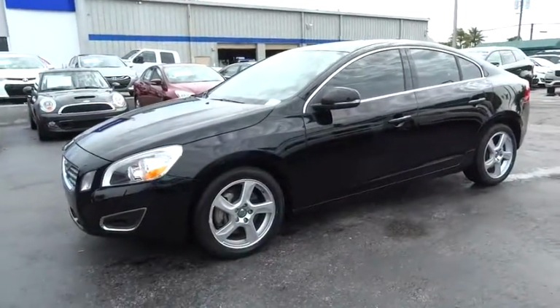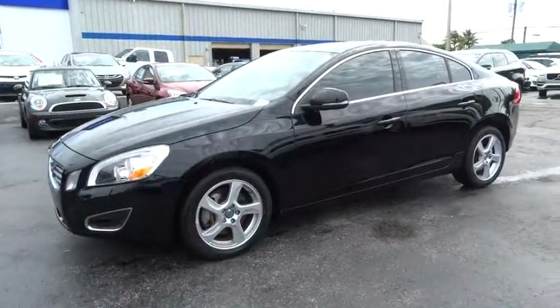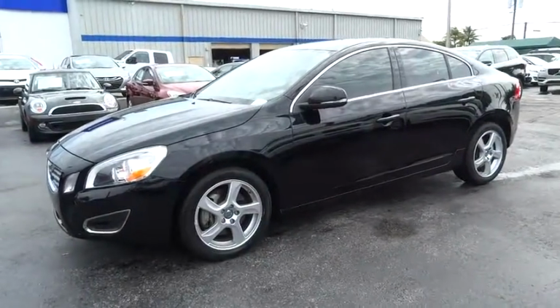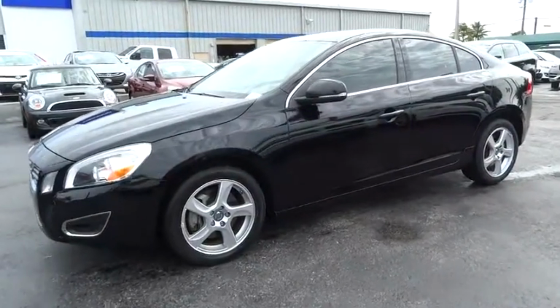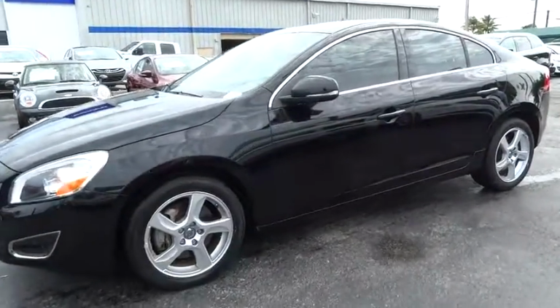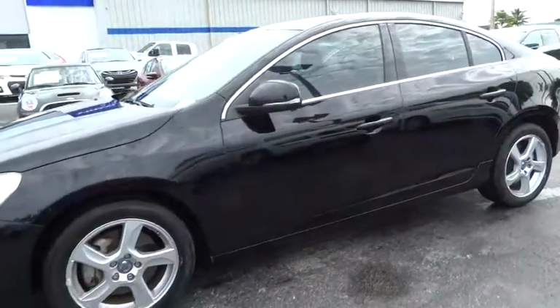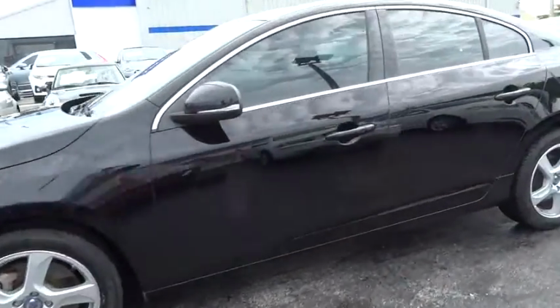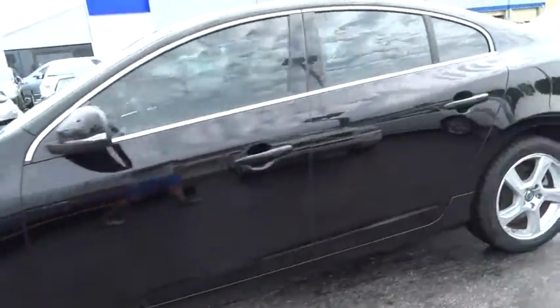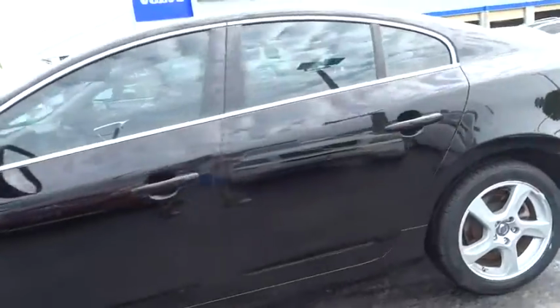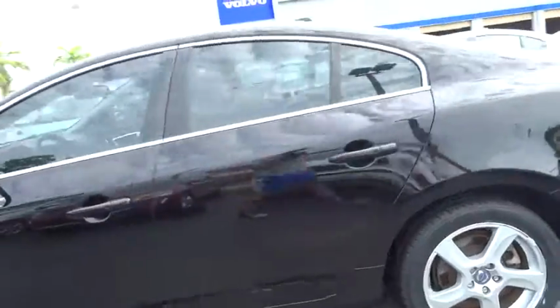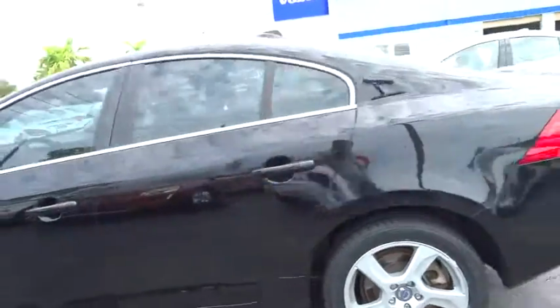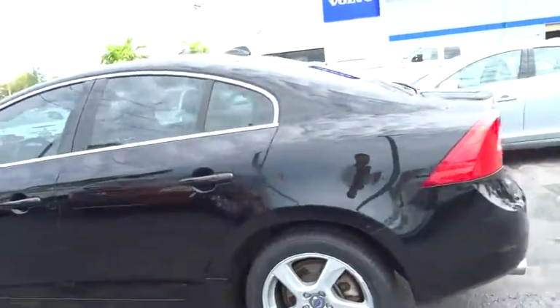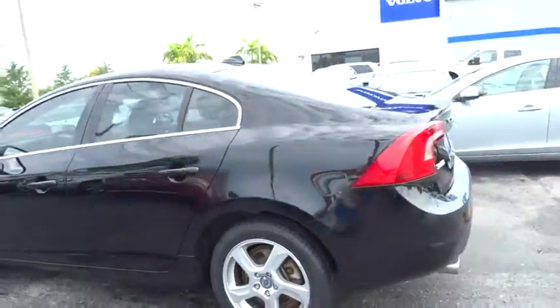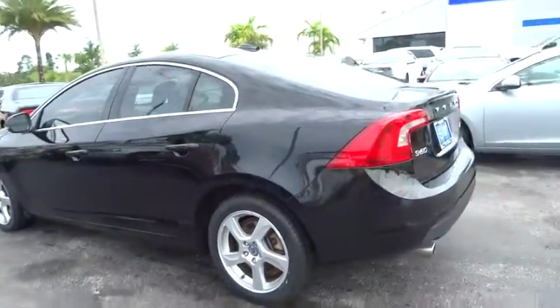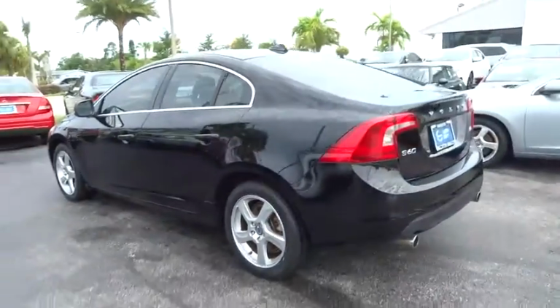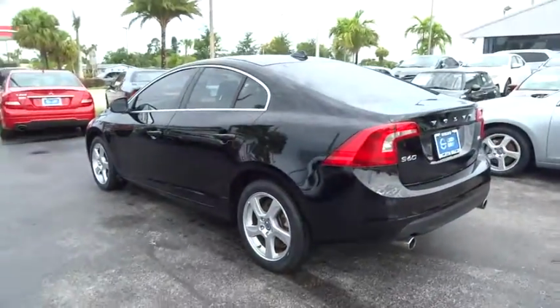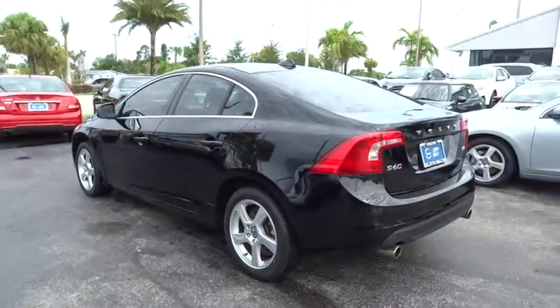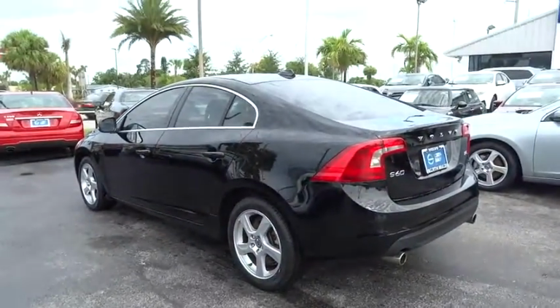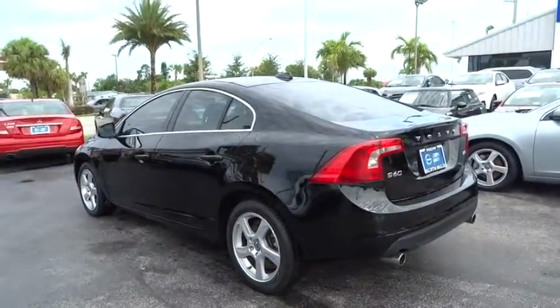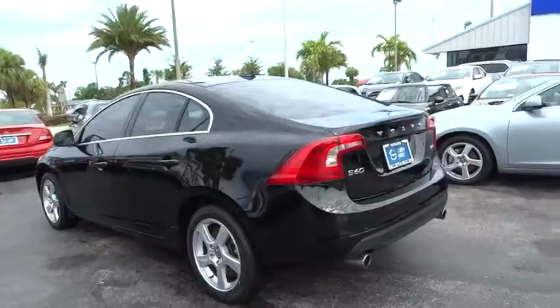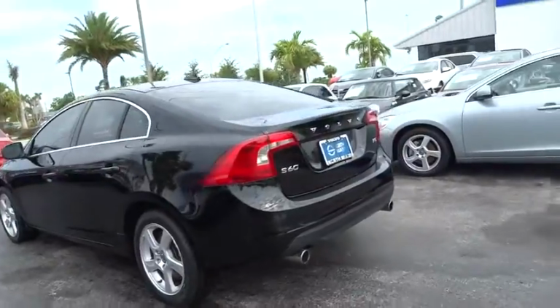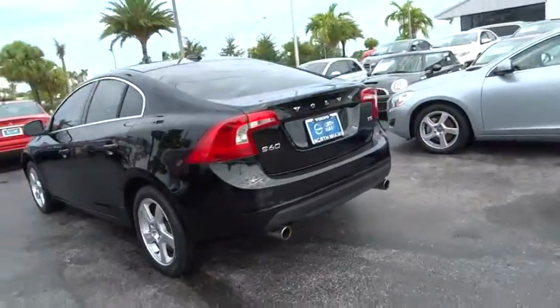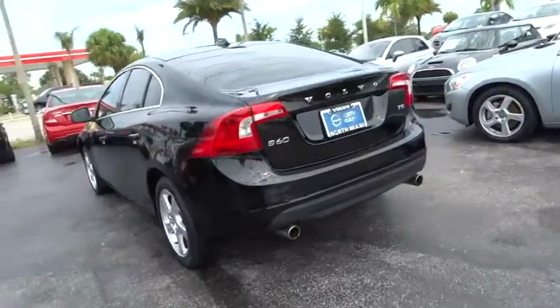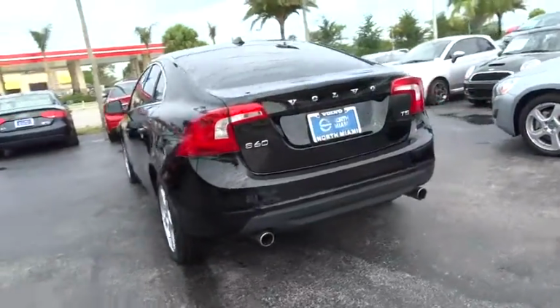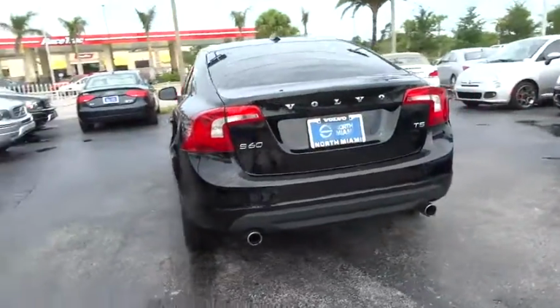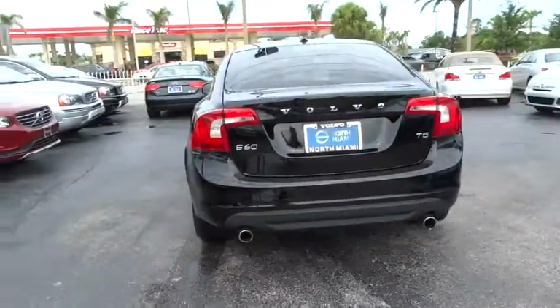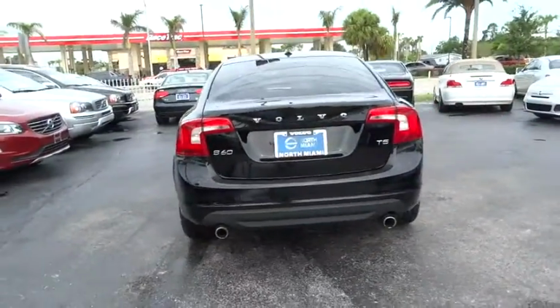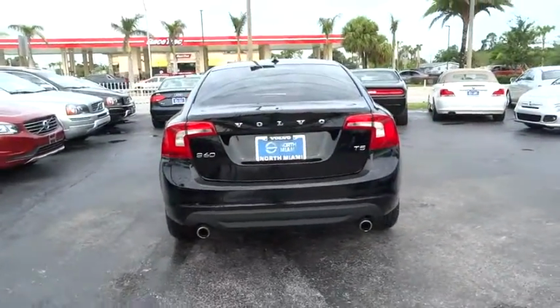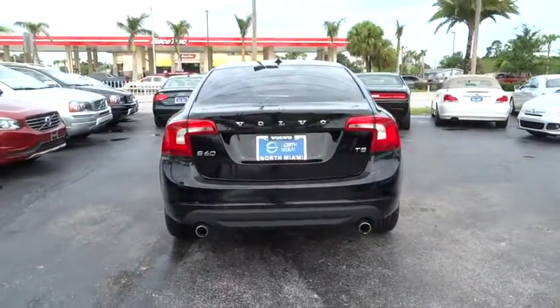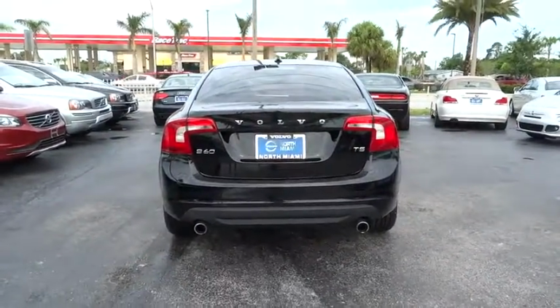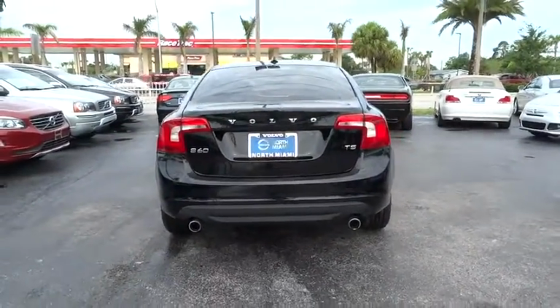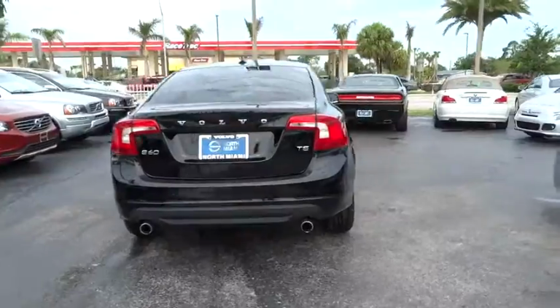Here are some of this vehicle's great options: traction control, power passenger seat, dual airbags, leather-wrapped steering wheel, power steering, air conditioning front, alloy wheels, four-wheel disc brakes, eight speakers, CD player.